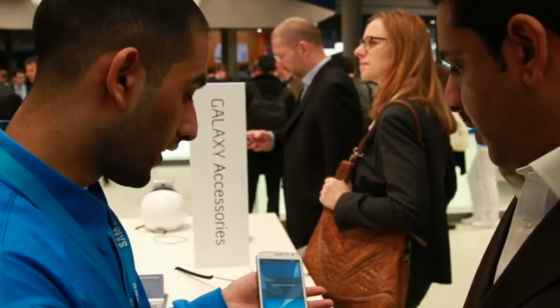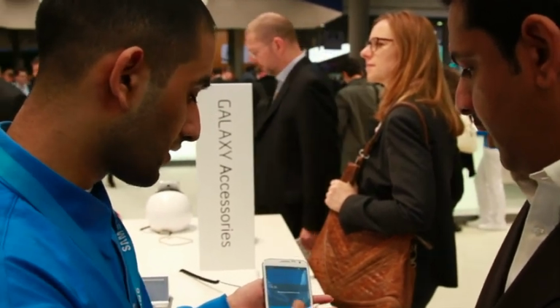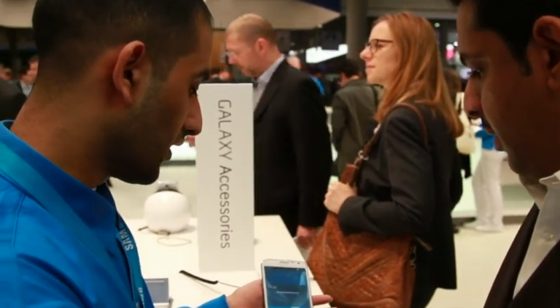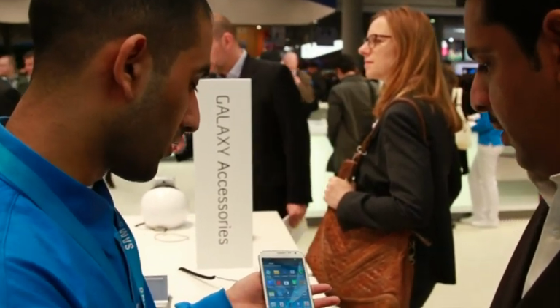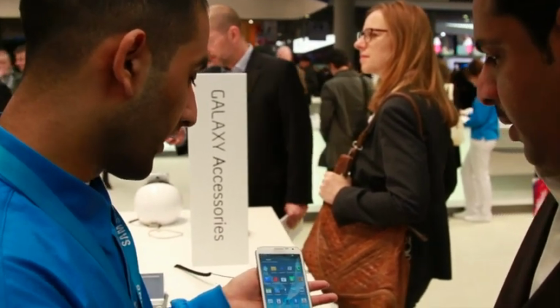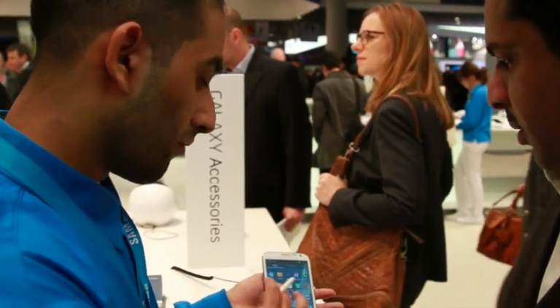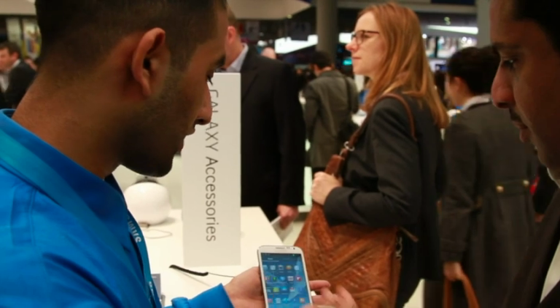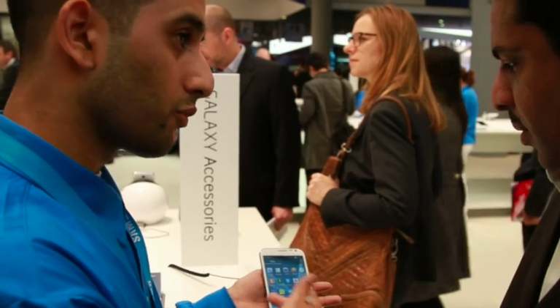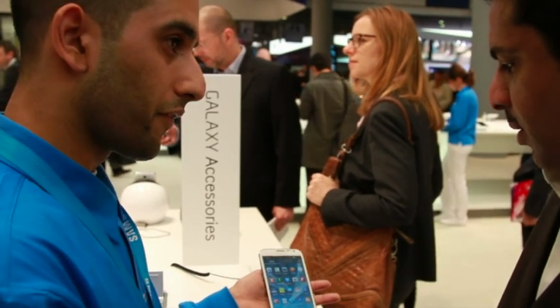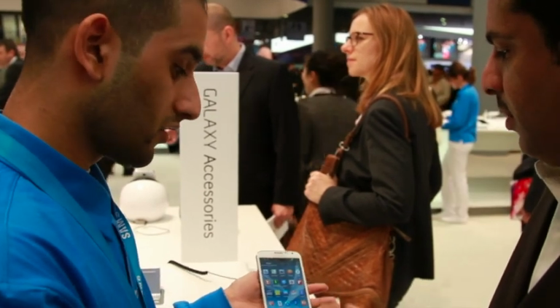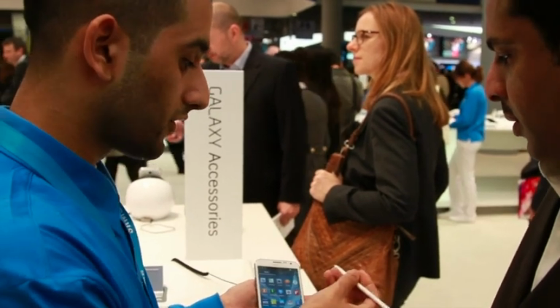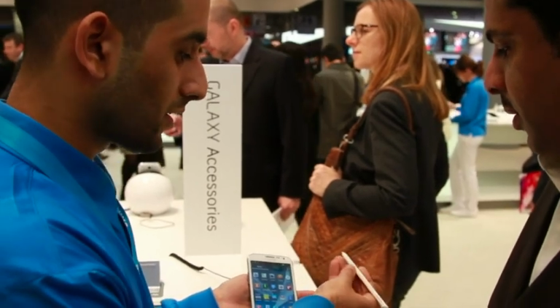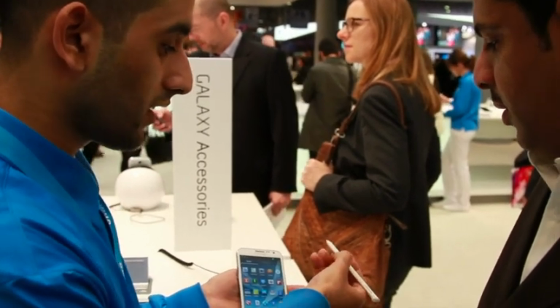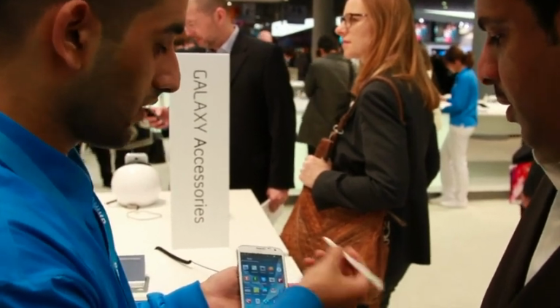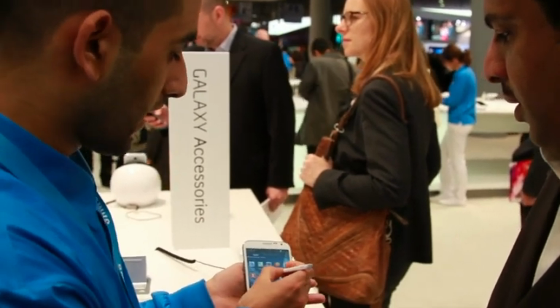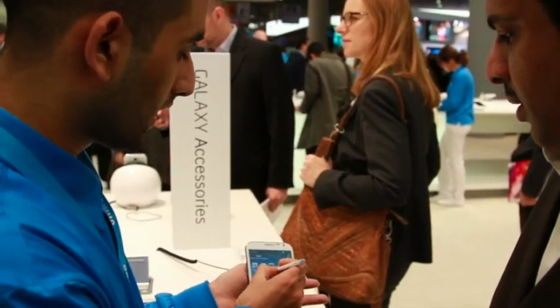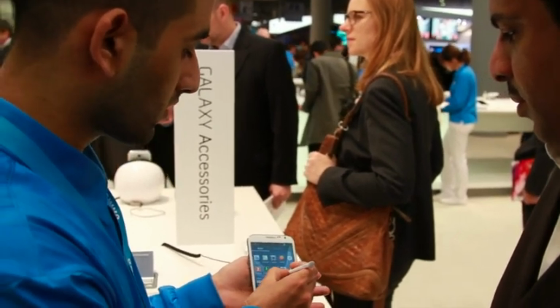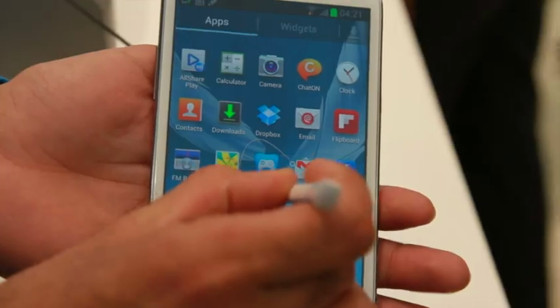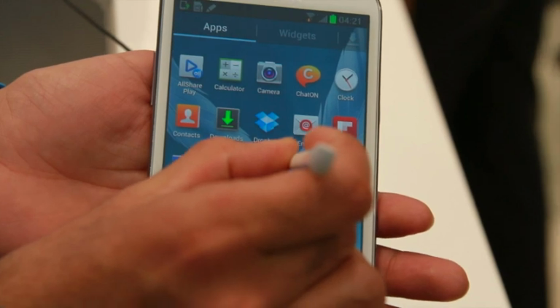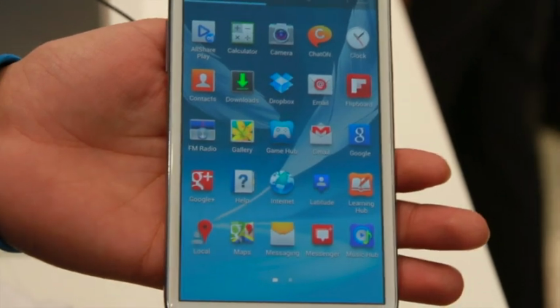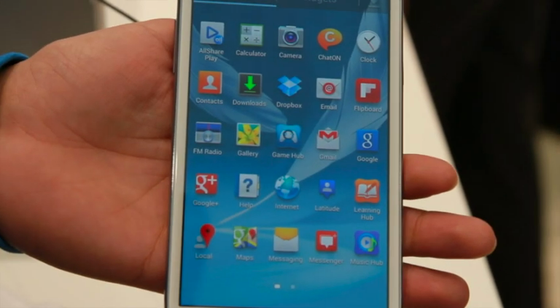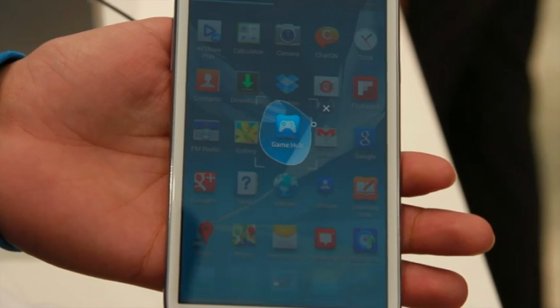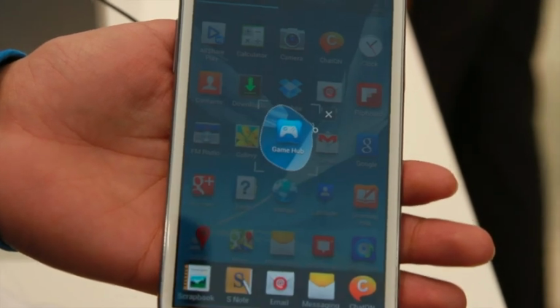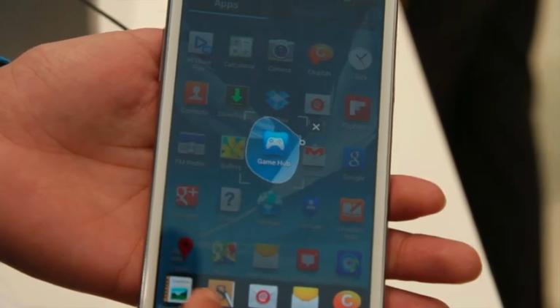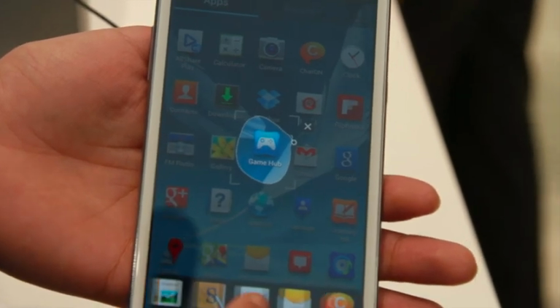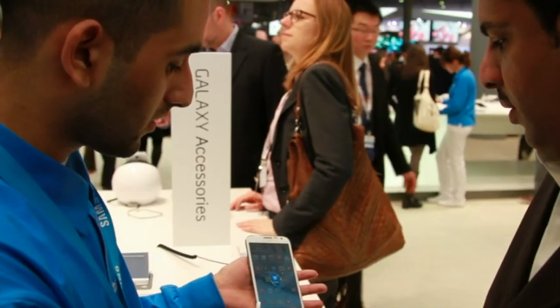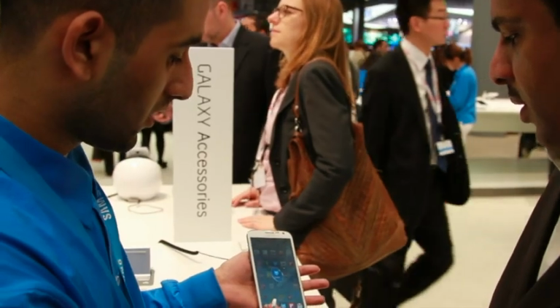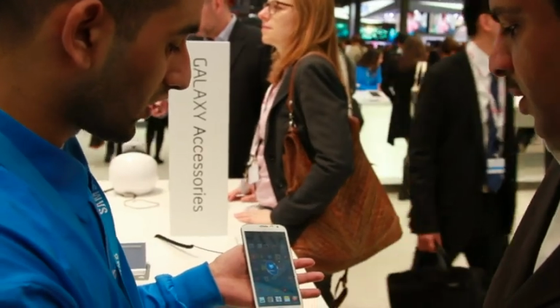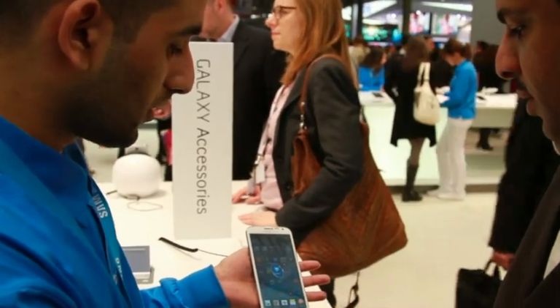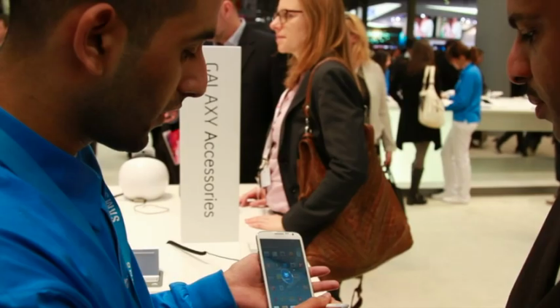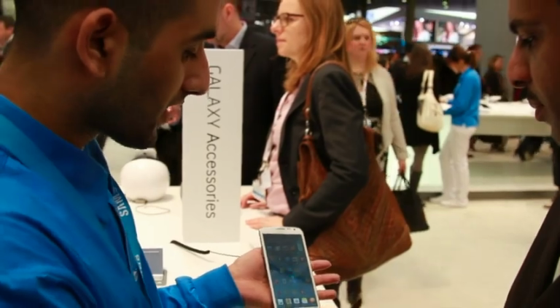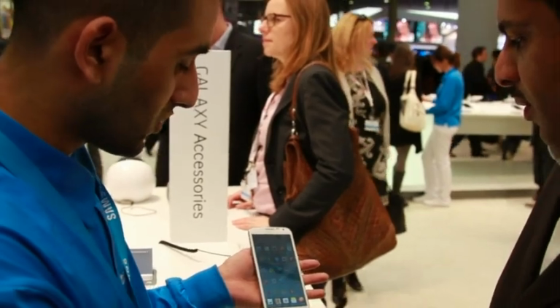Another feature is this. If I want to share something with one of my friends, all I have to do is press the button here and I can cut it out. It's called EasyClip. I can share that with all of my family and friends — via Bluetooth, text messages, or emails.